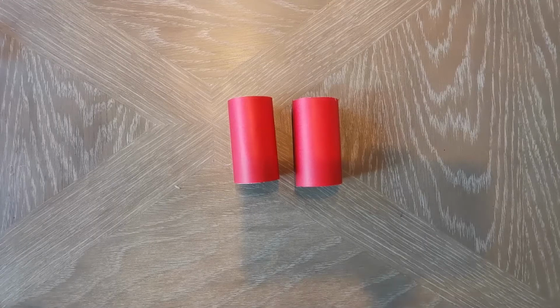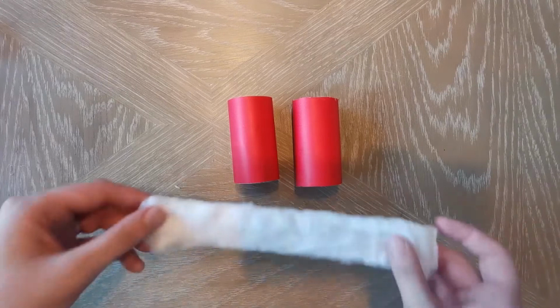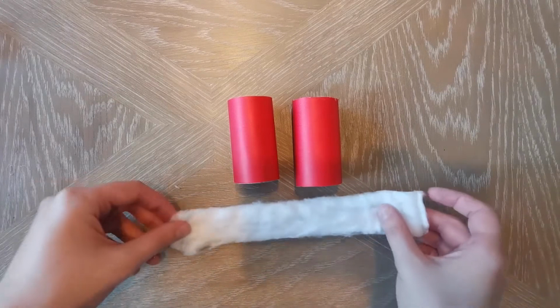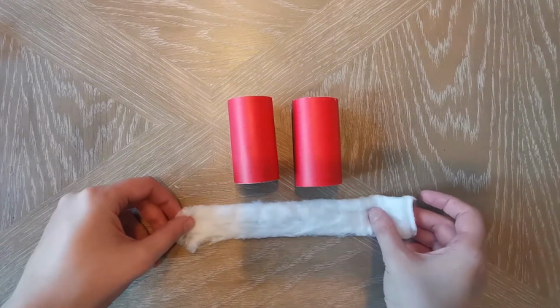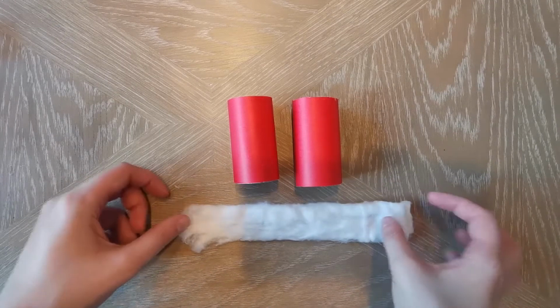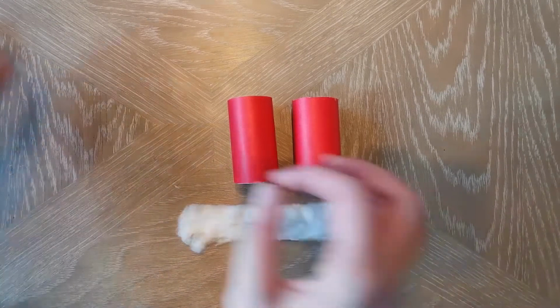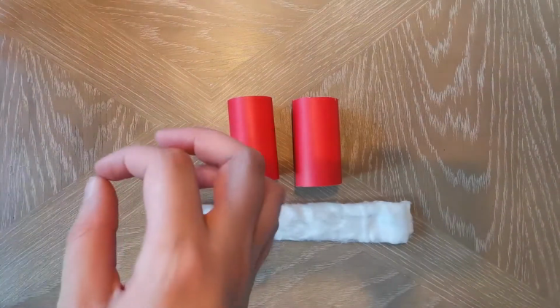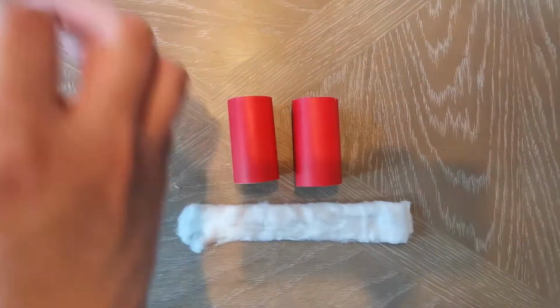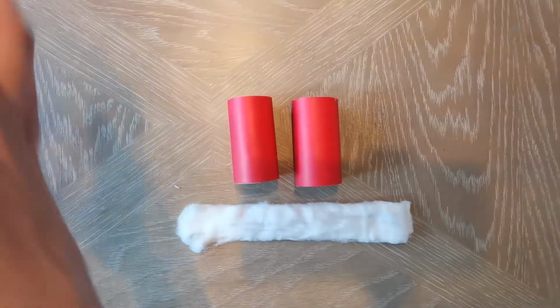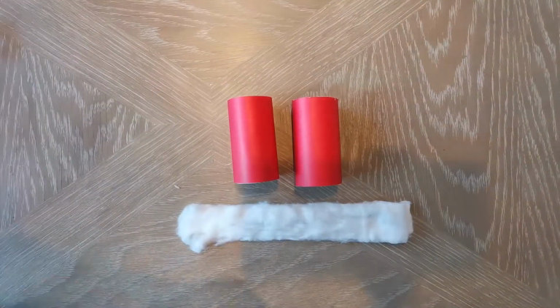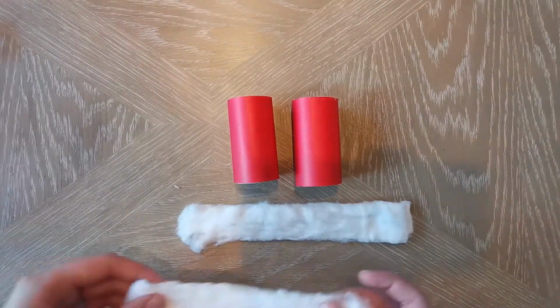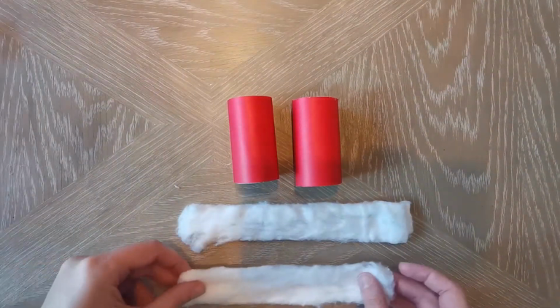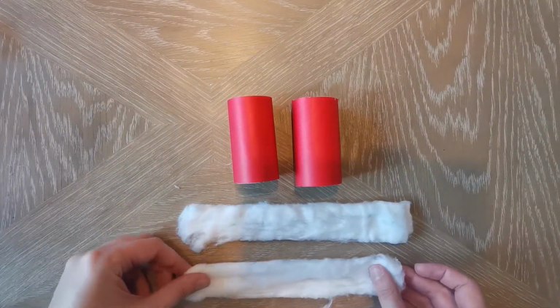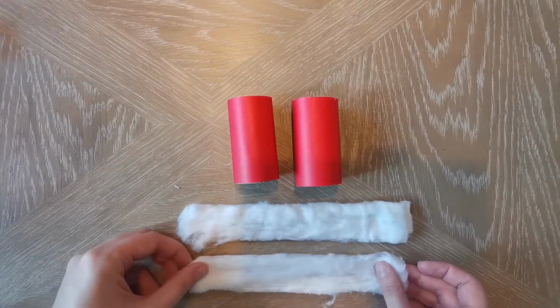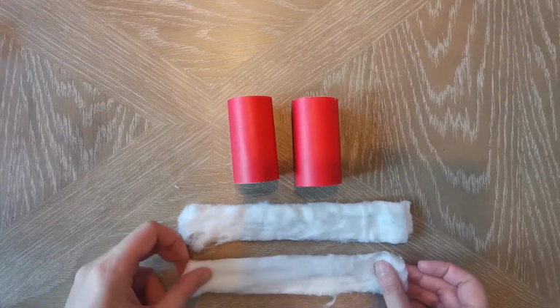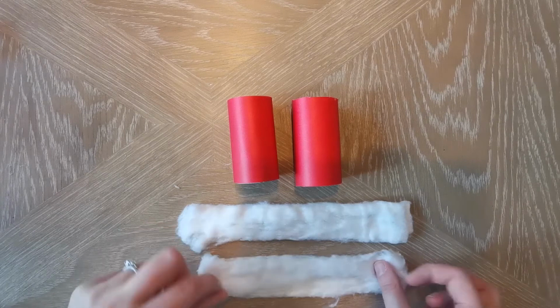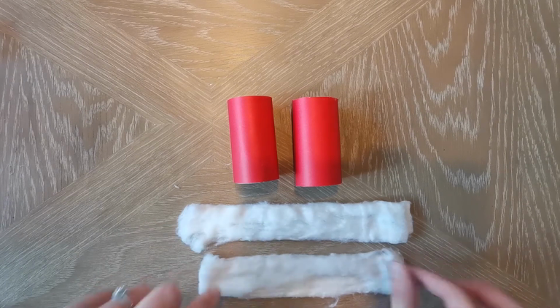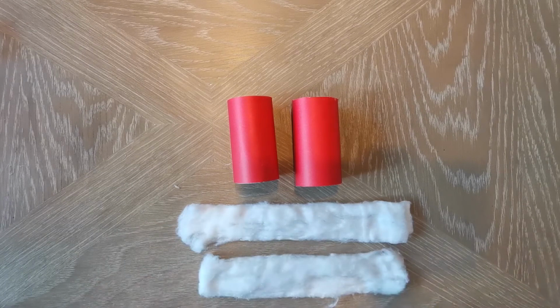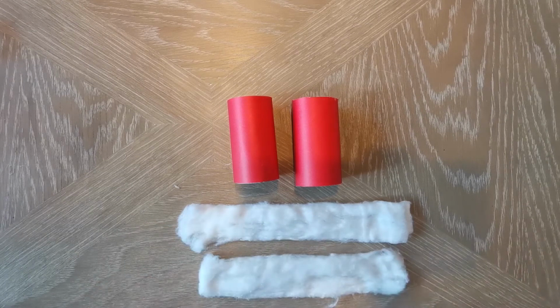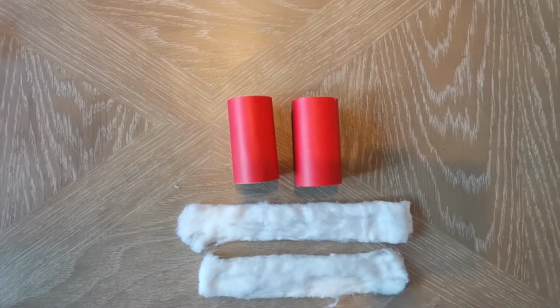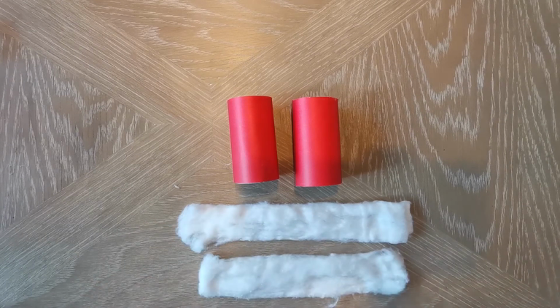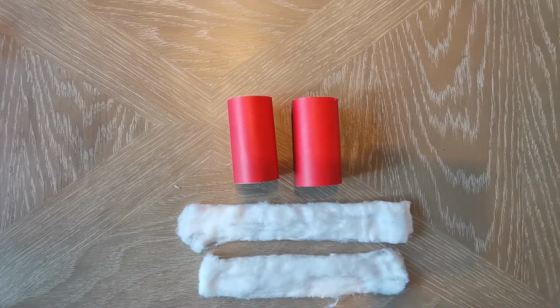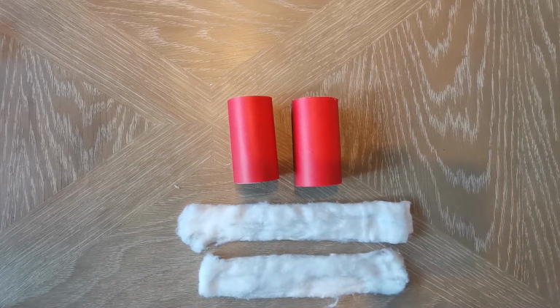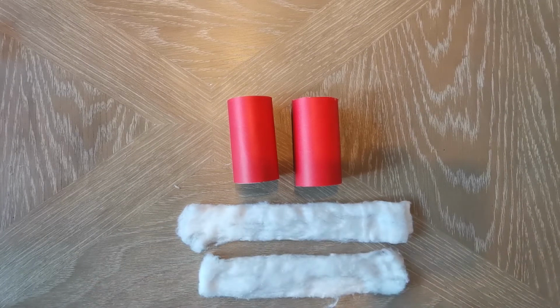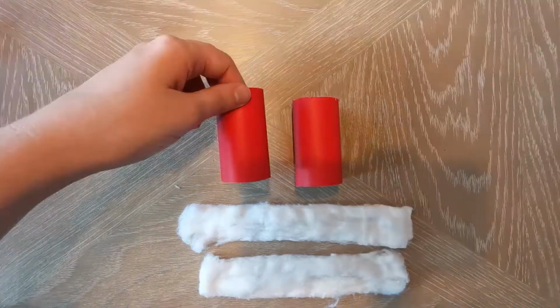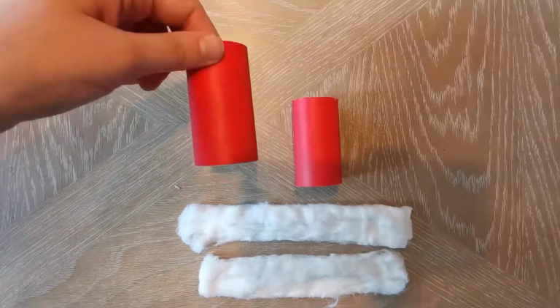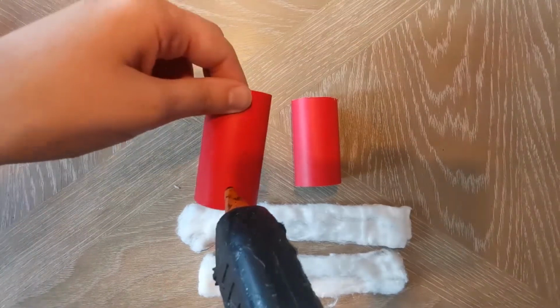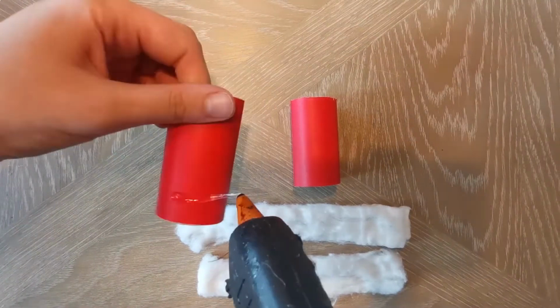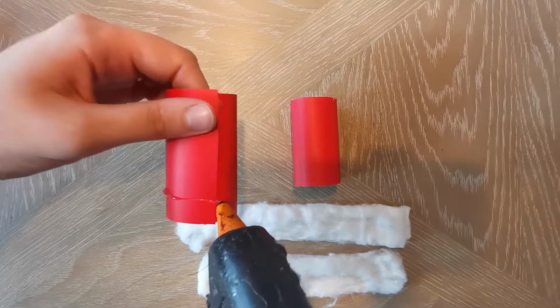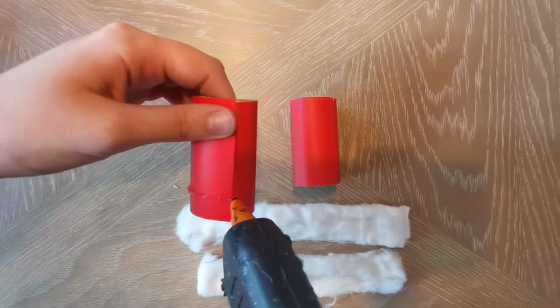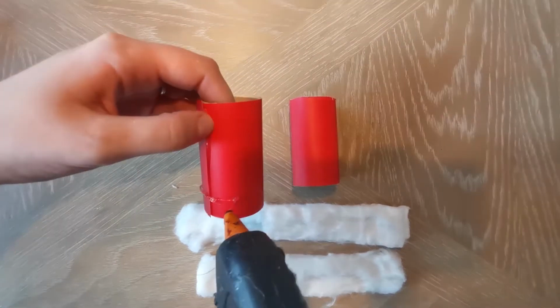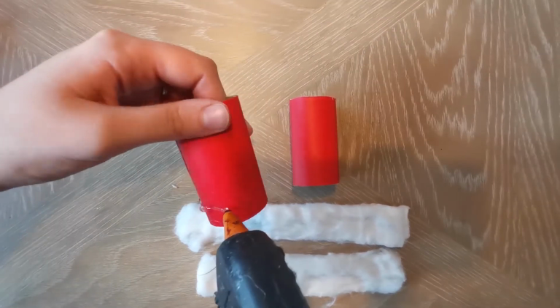Cut the white furring material into two pieces. Each piece should be about three centimetres wide and long enough to wrap around the end of each cardboard tube. Glue or tape each piece in position.